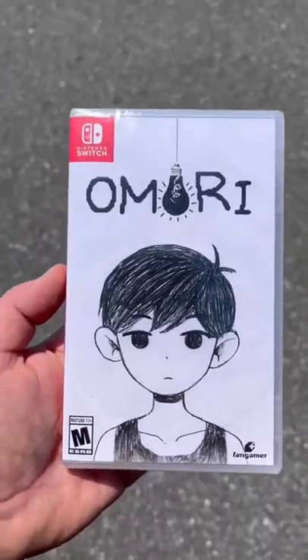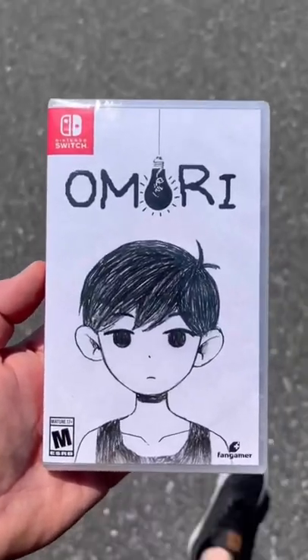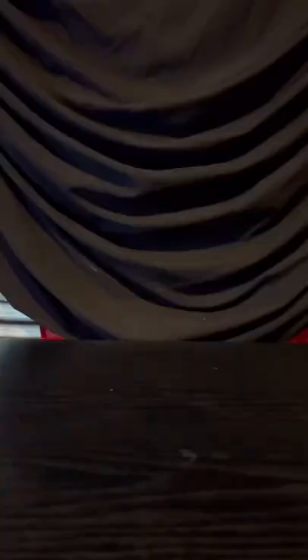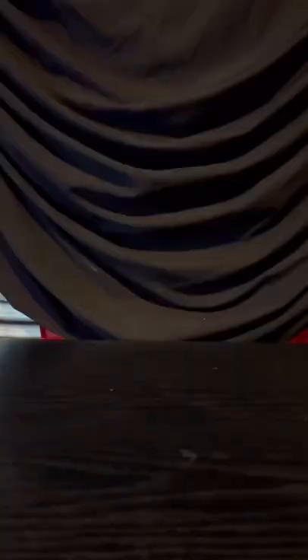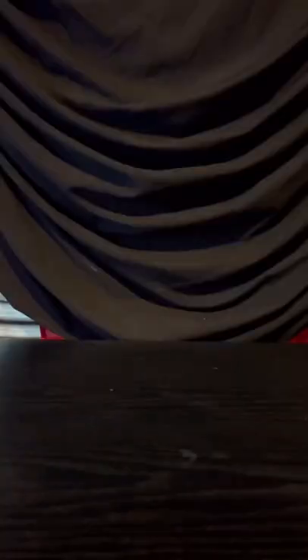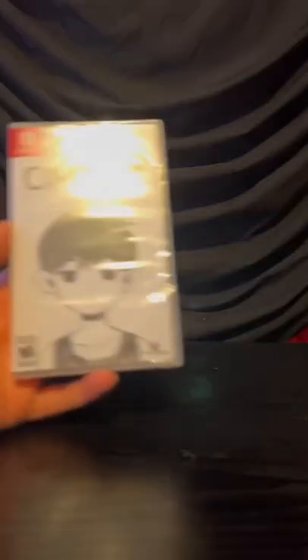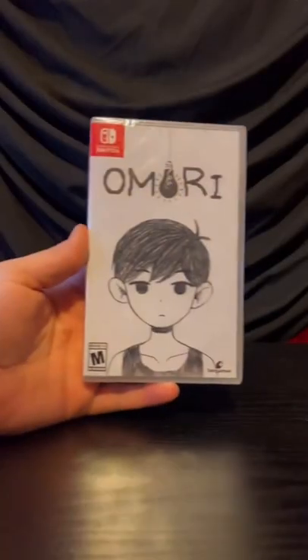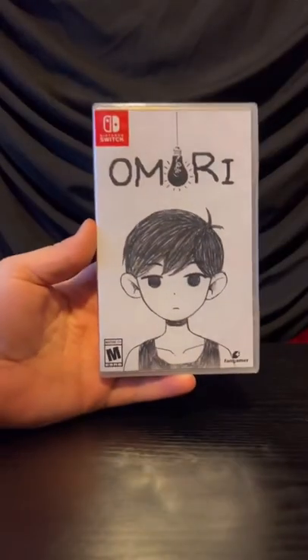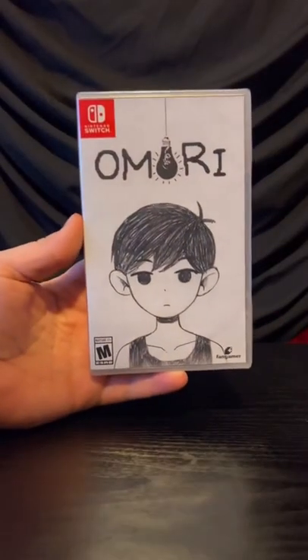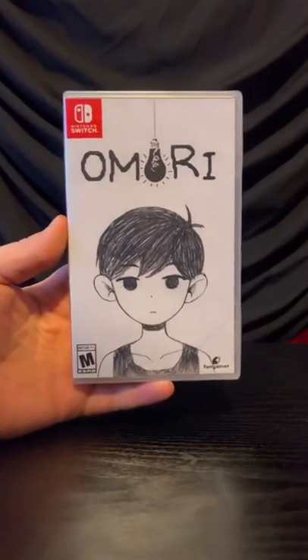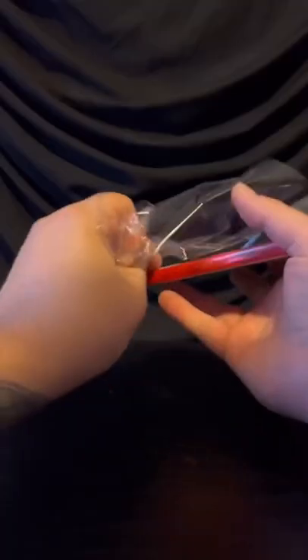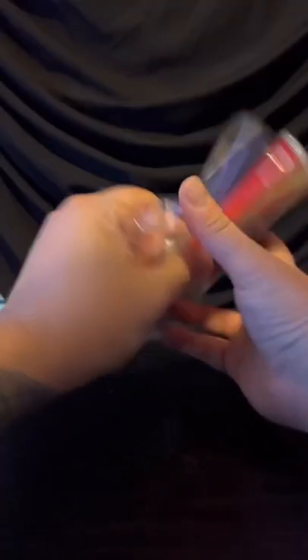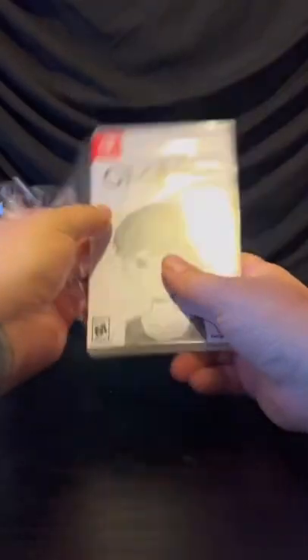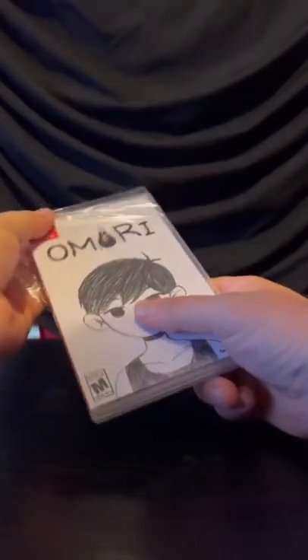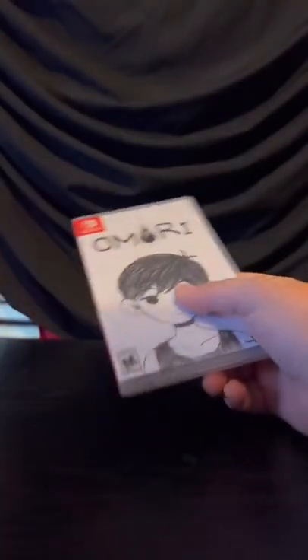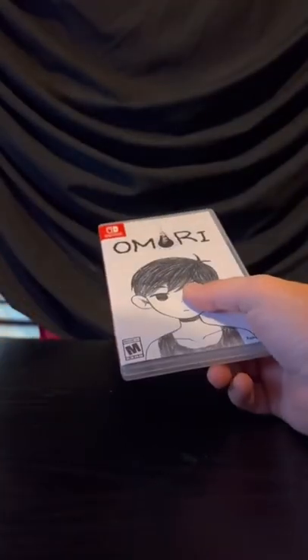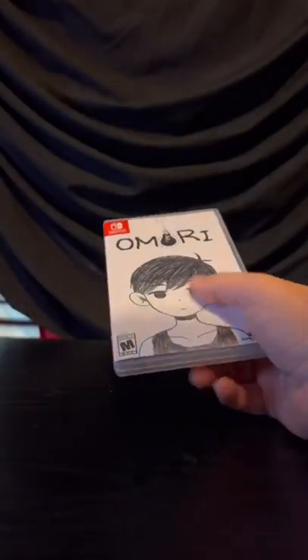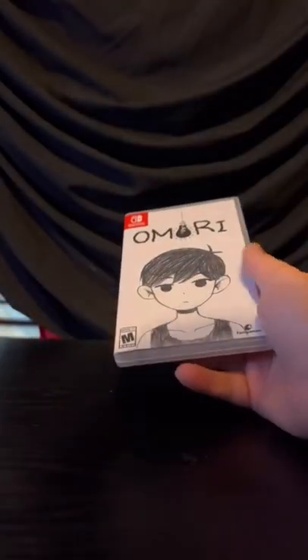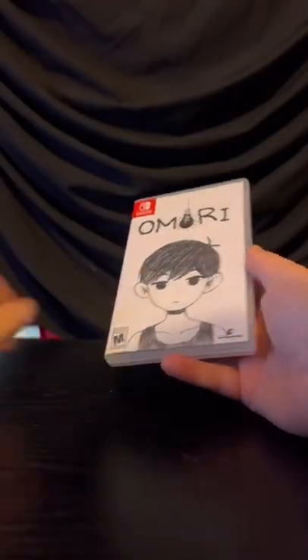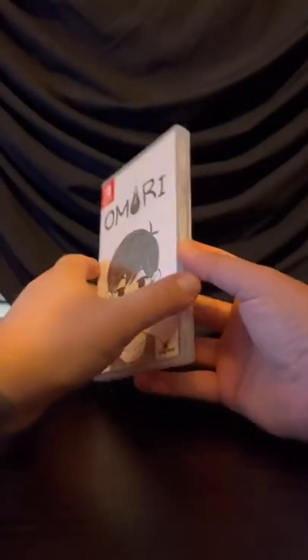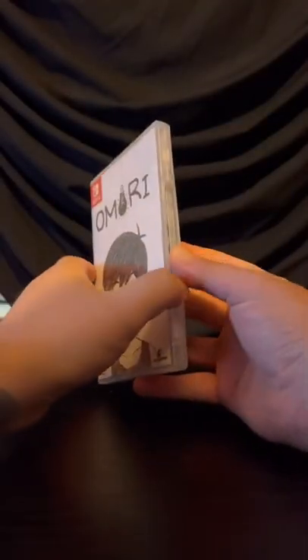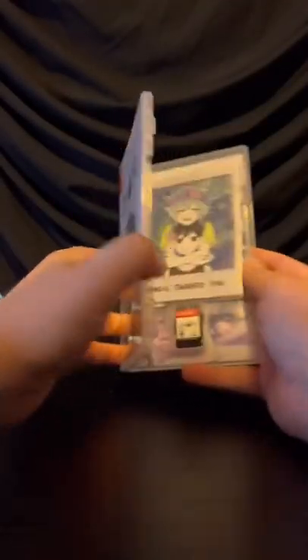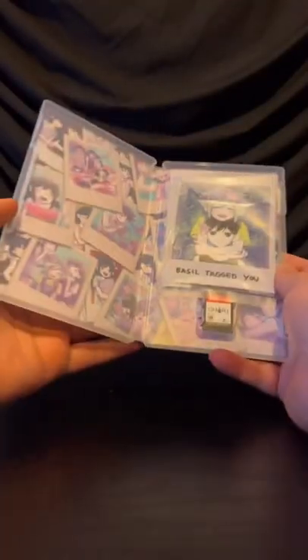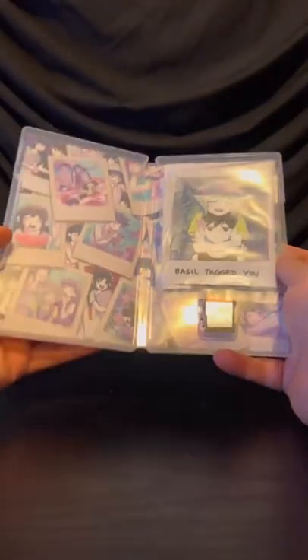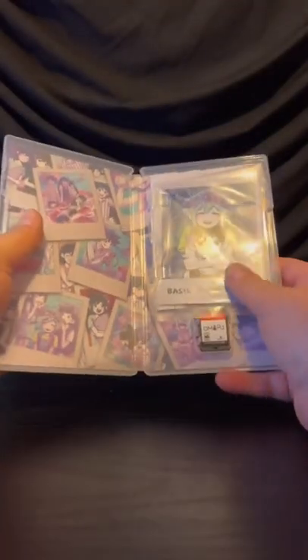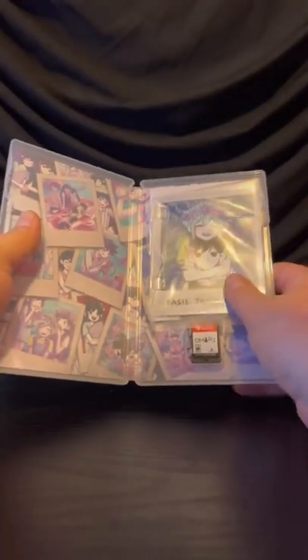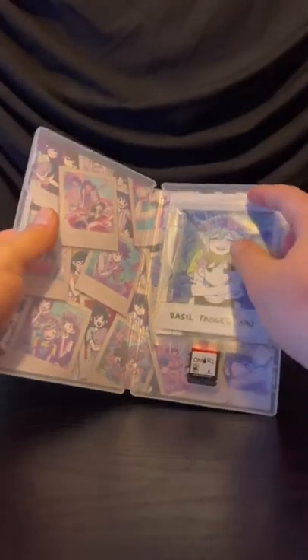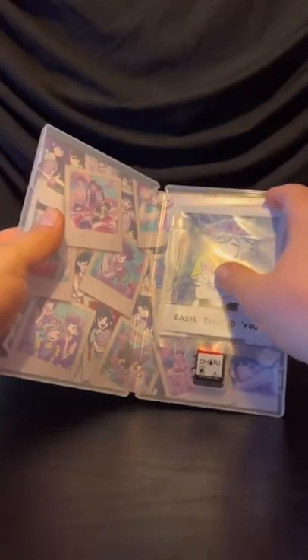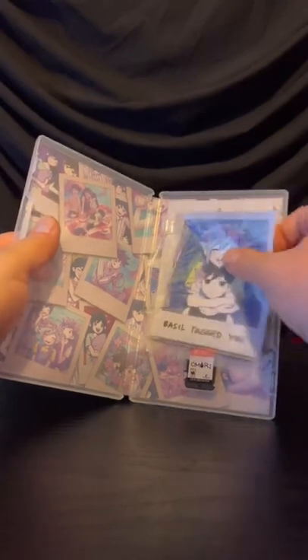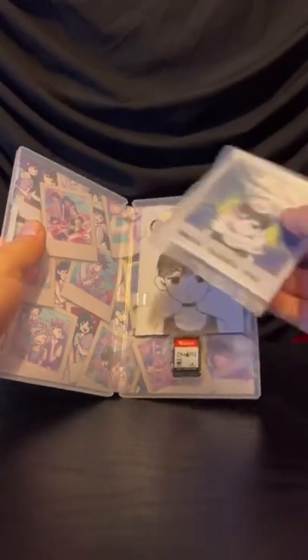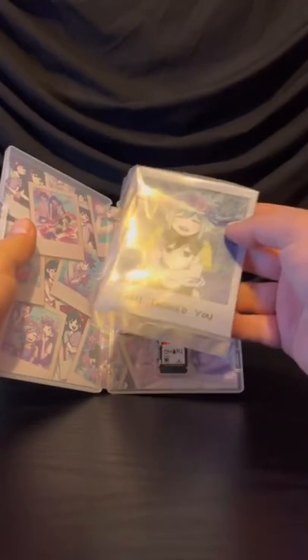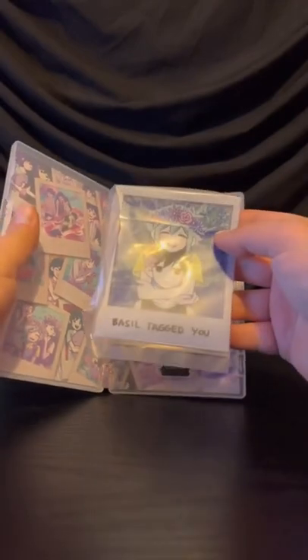I came here for Mori. I've never really heard of this game — the only thing I know about it is that it's kind of like Earthbound but with darker undertones. I don't know, I'm excited to check it out.